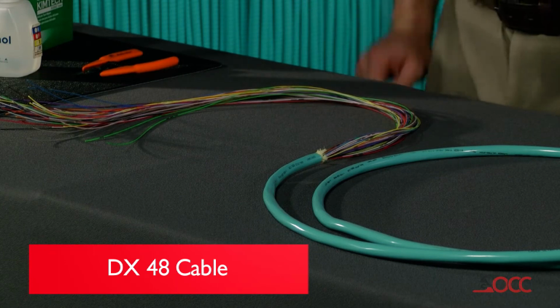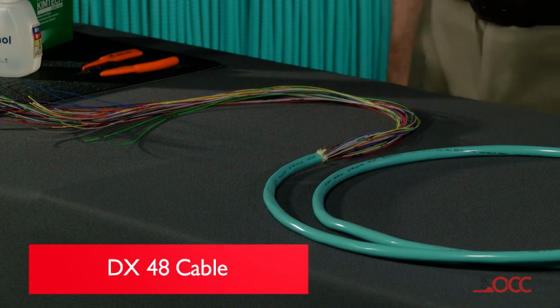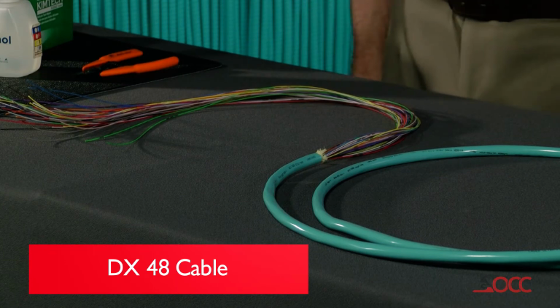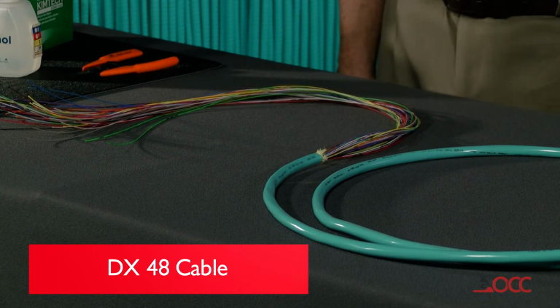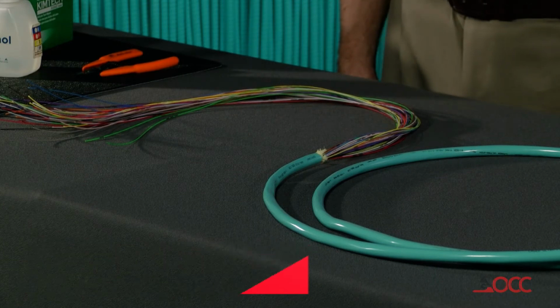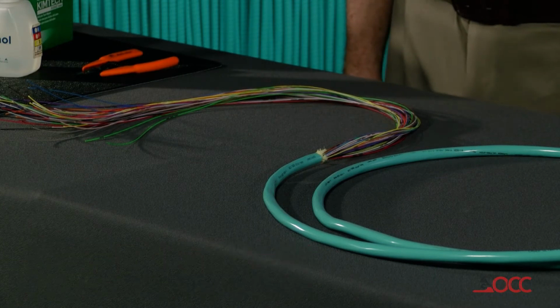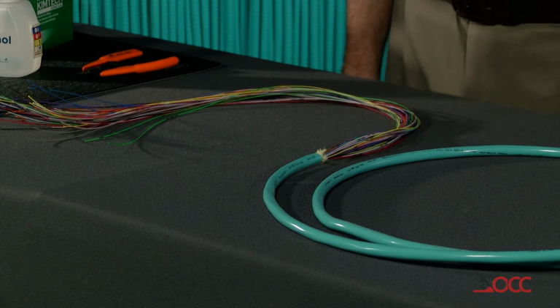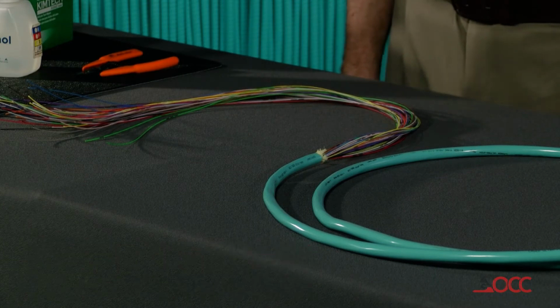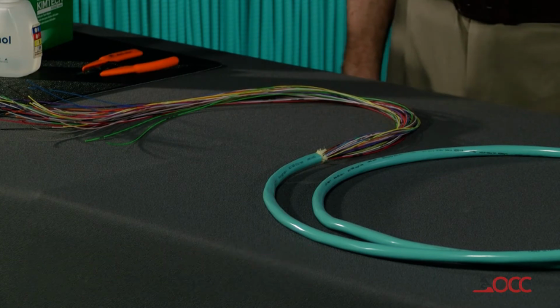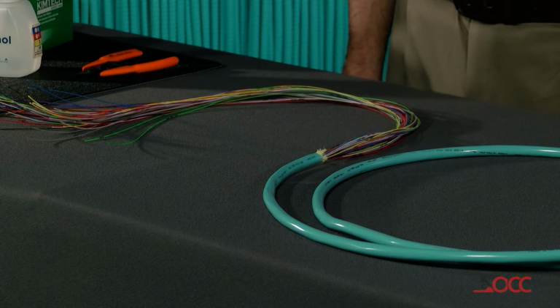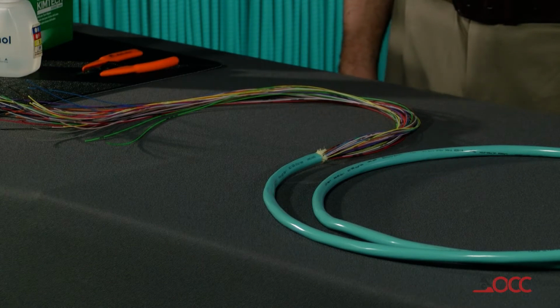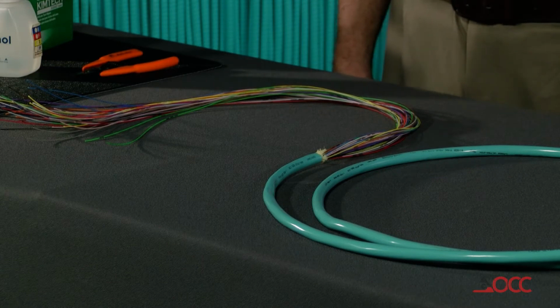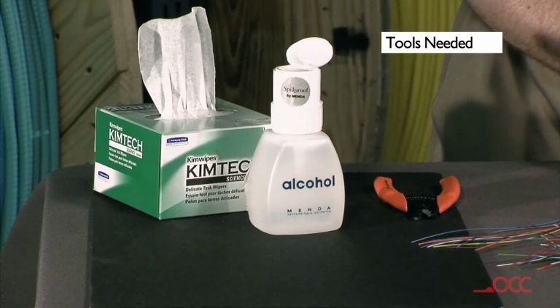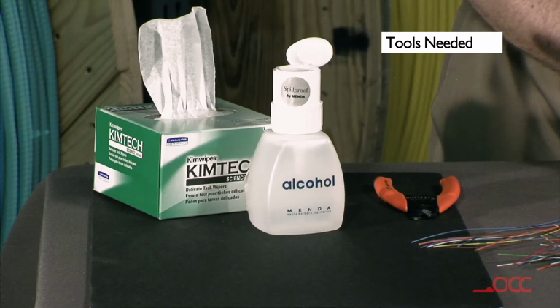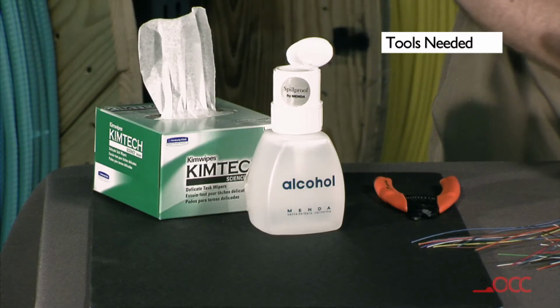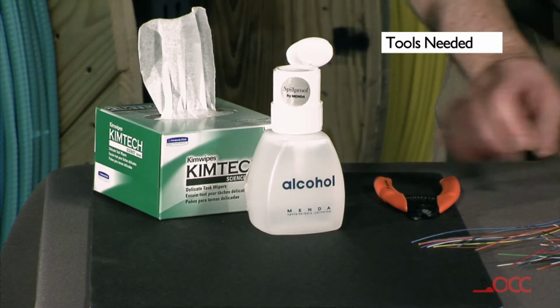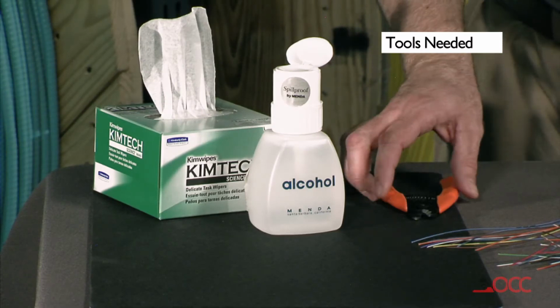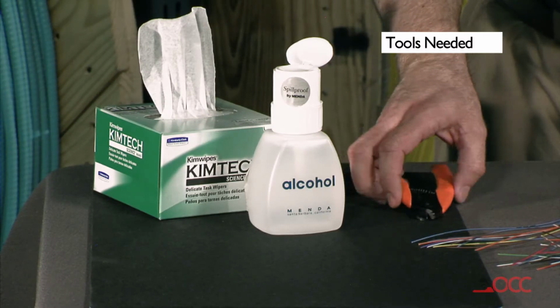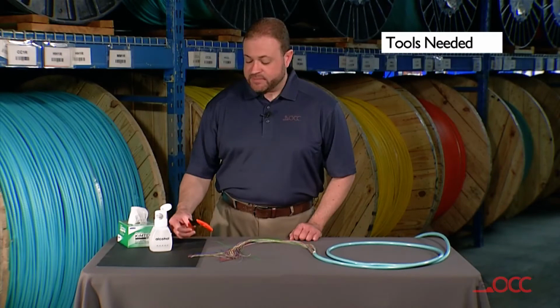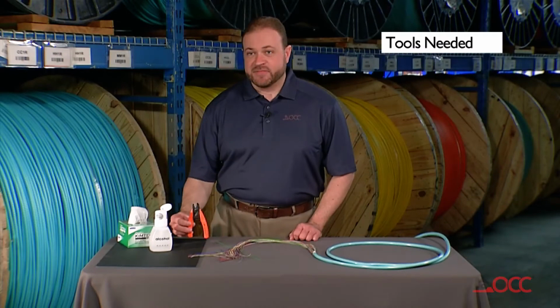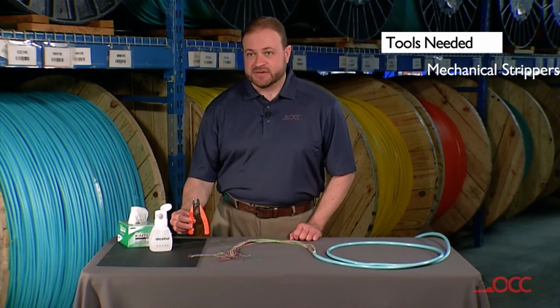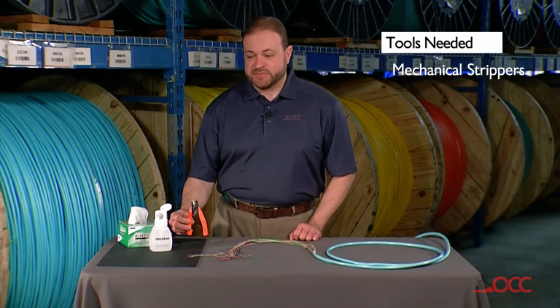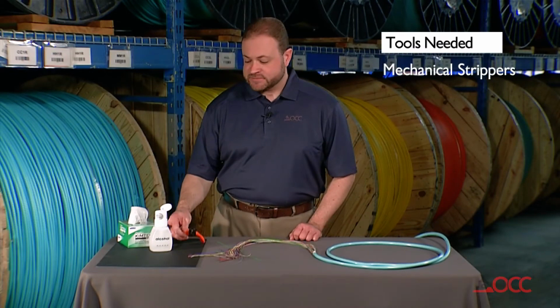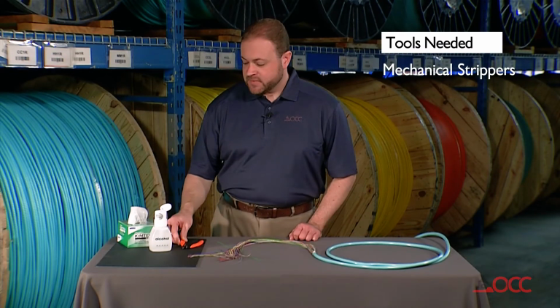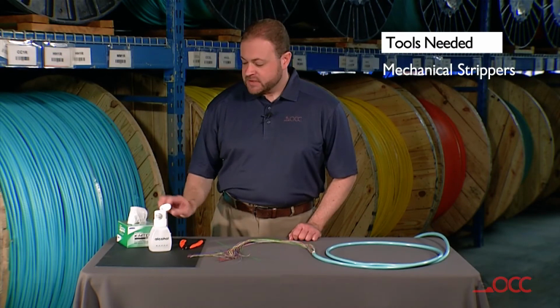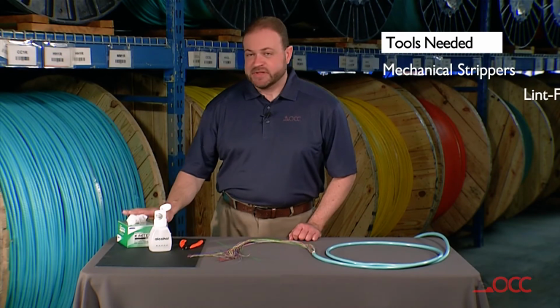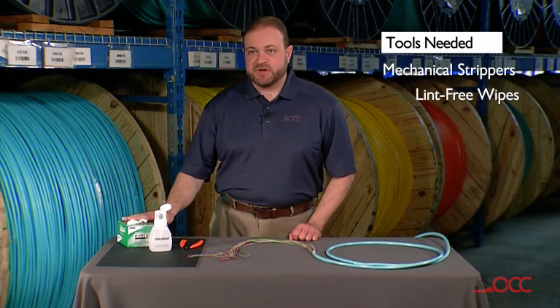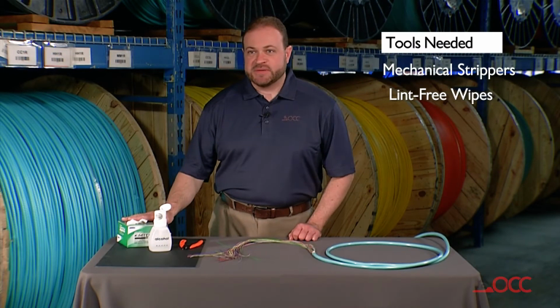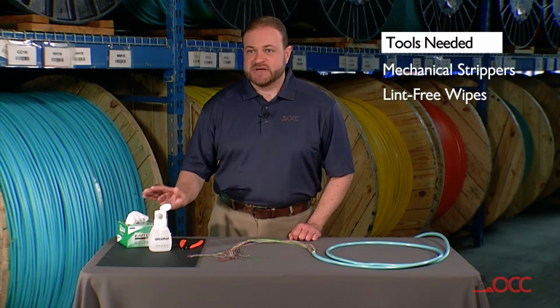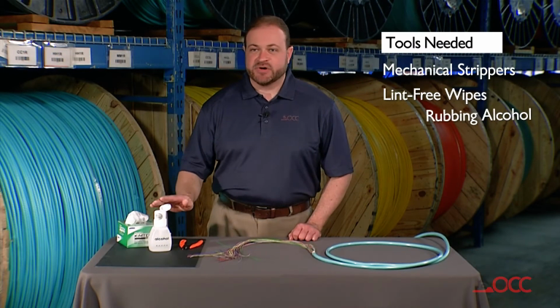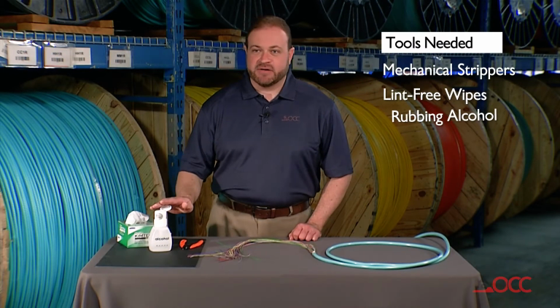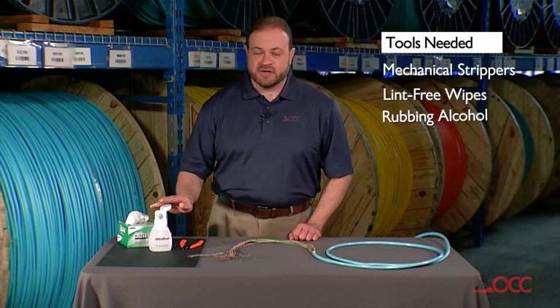The outer jacket has already been cut and separated from our buffered fibers. The tools that you're going to need are a pair of mechanical strippers, lint-free wipes, and rubbing alcohol.